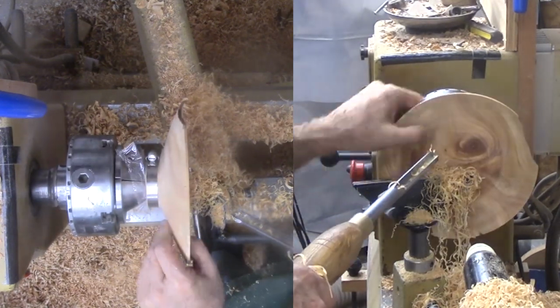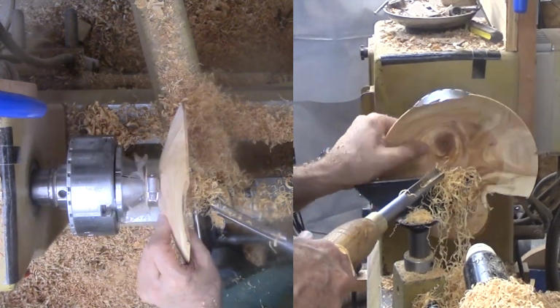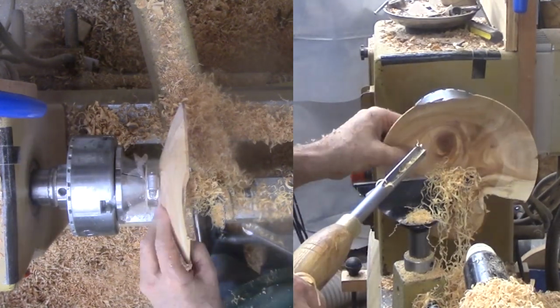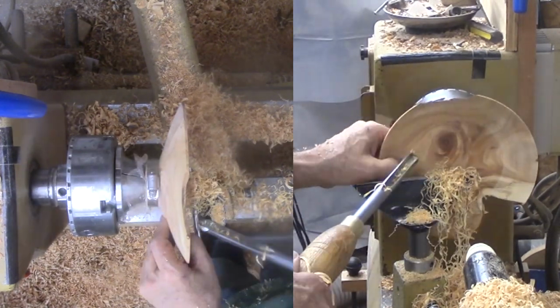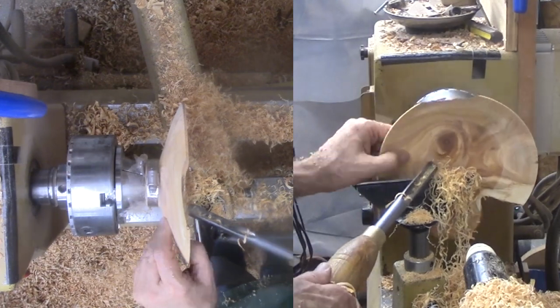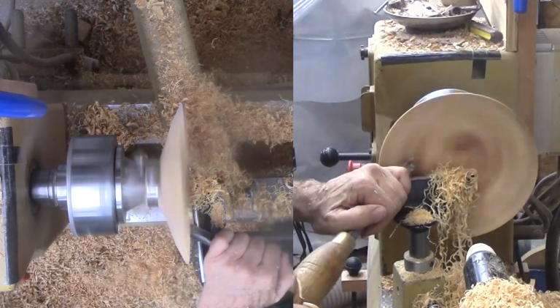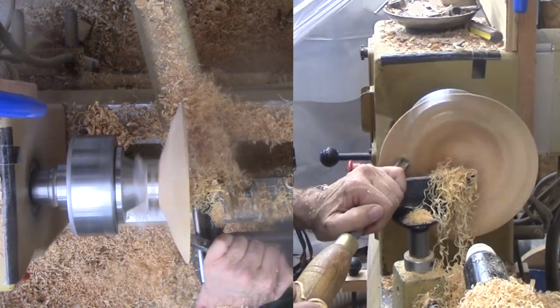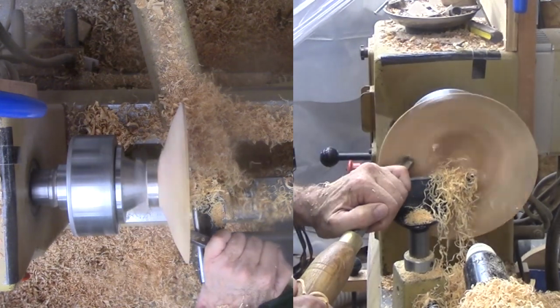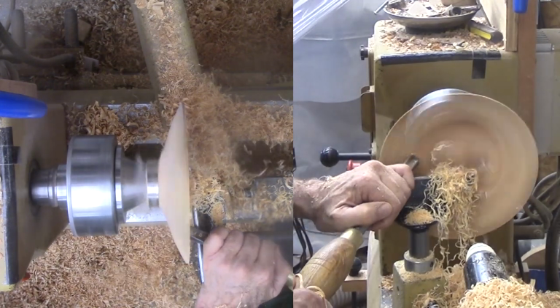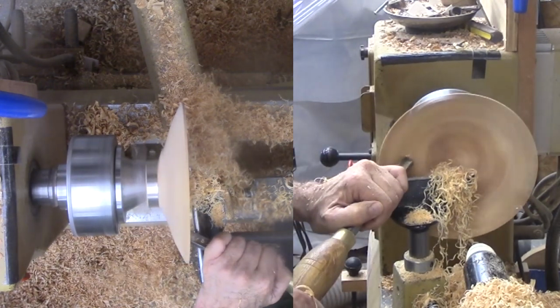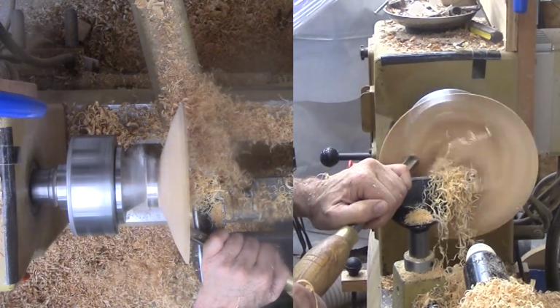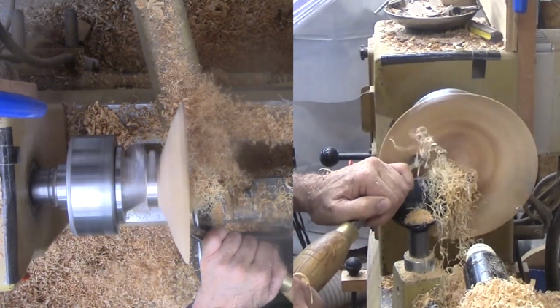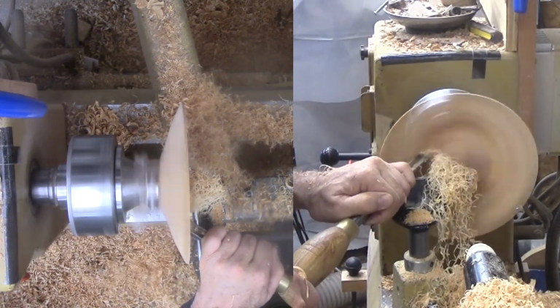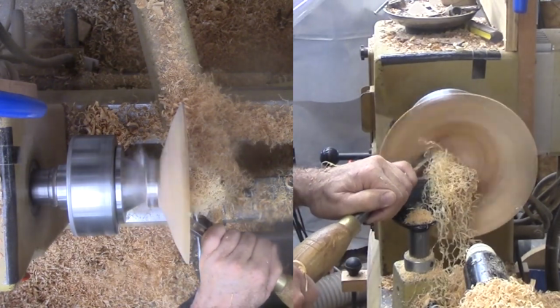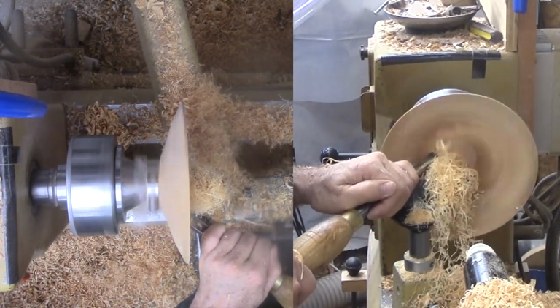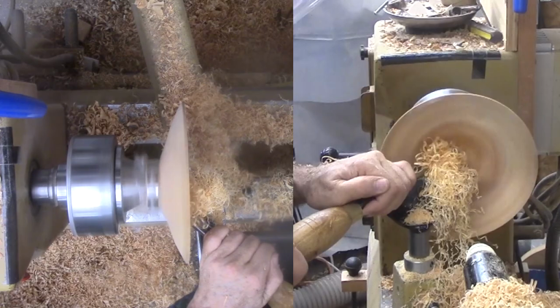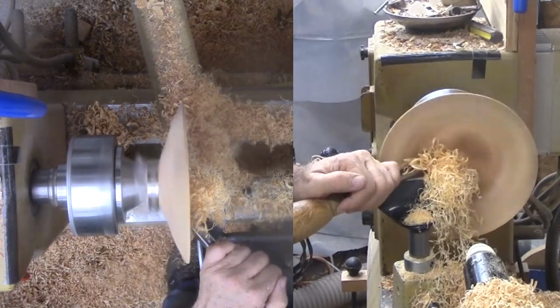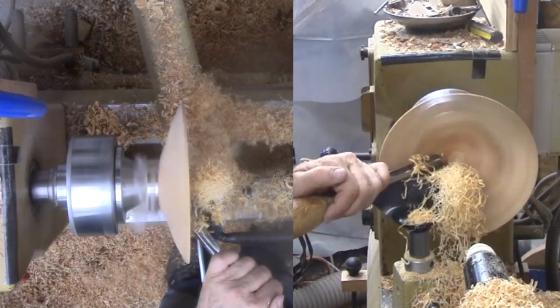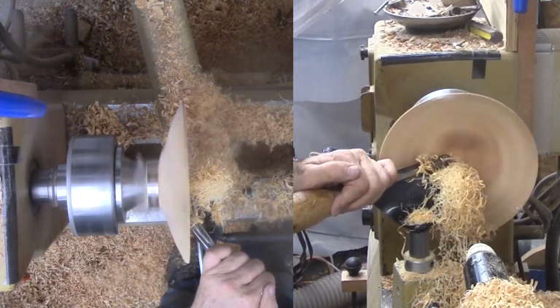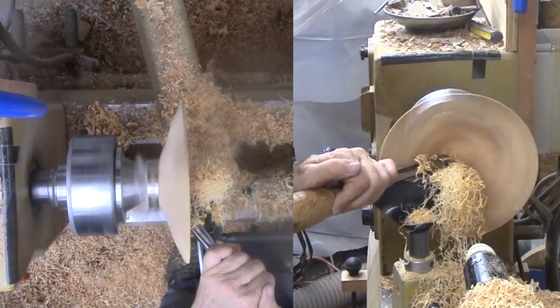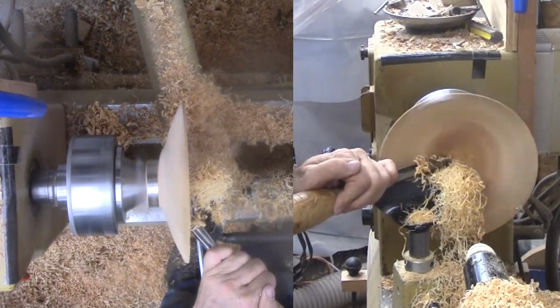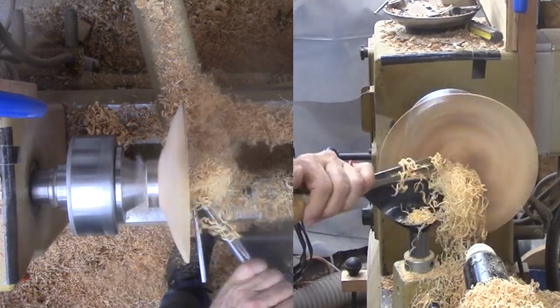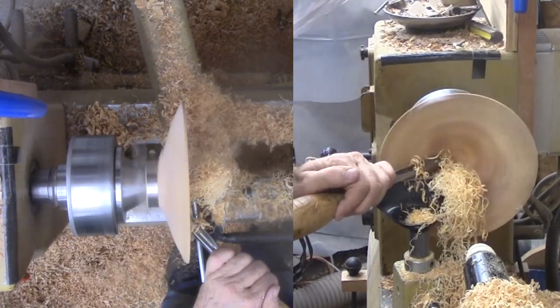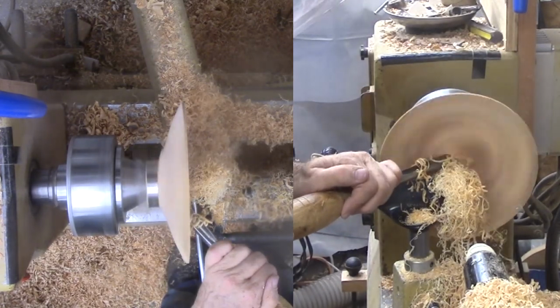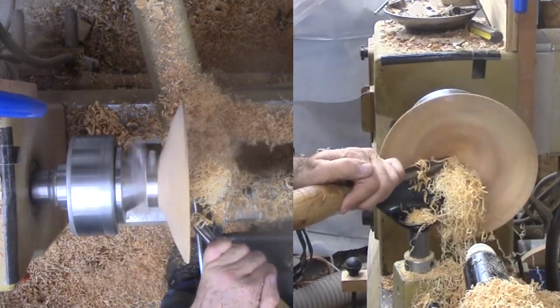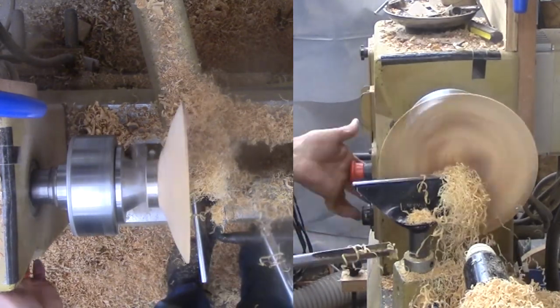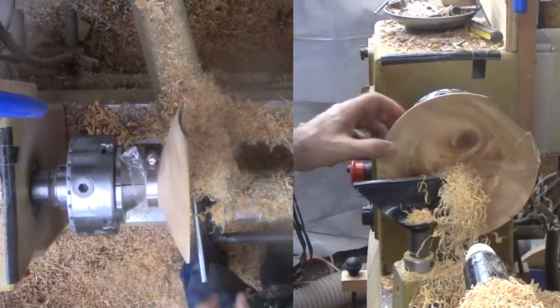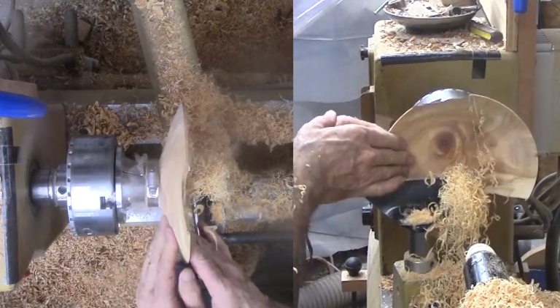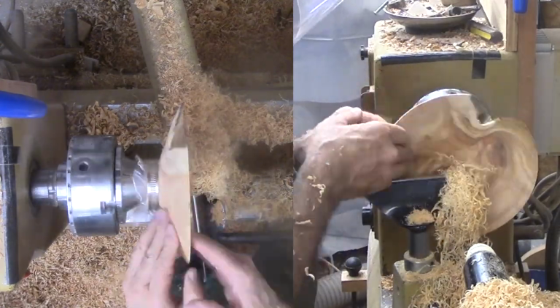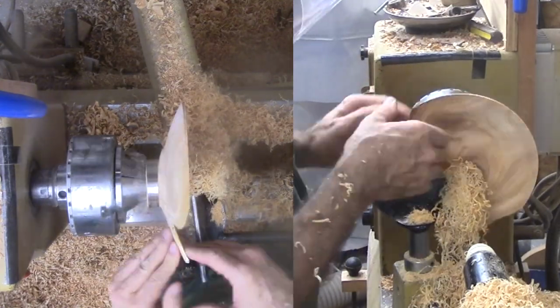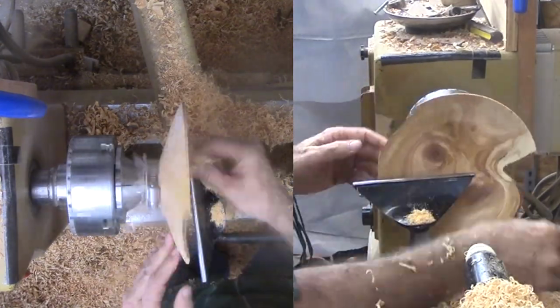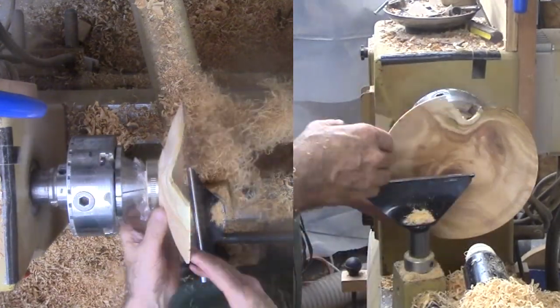Then I mounted a sanding pad in a collet with a draw bar on my lathe. A drill press would have worked also, but I liked the orientation on the lathe. I worked through the grits to 400 grit and it didn't take that long to do so.